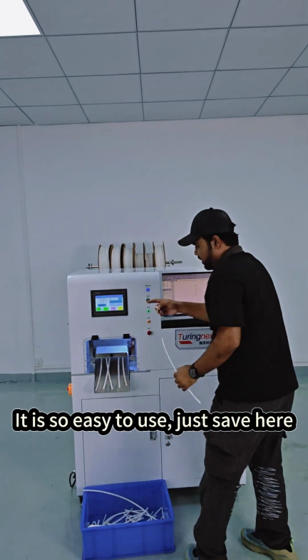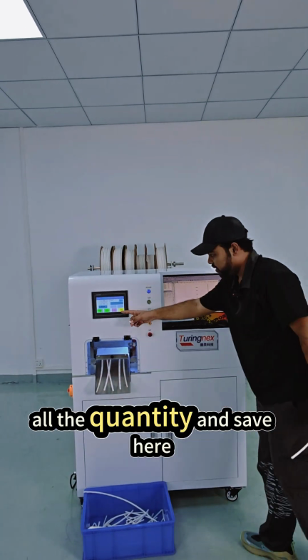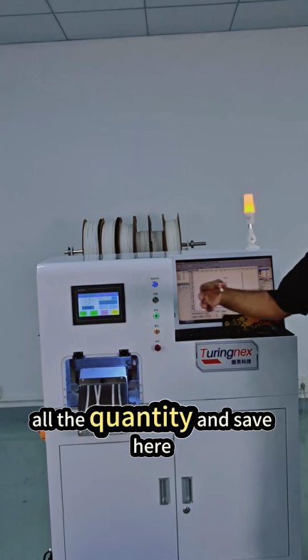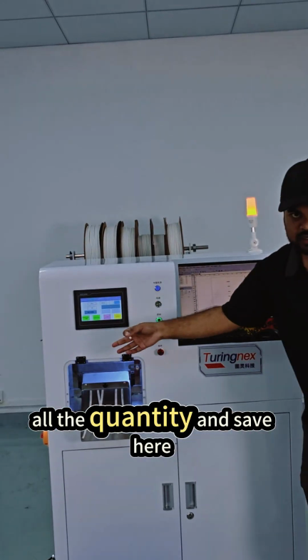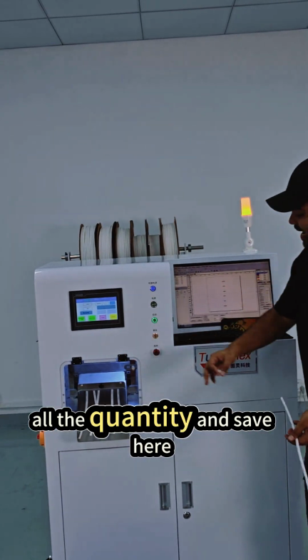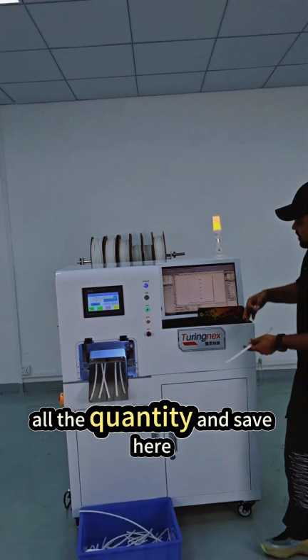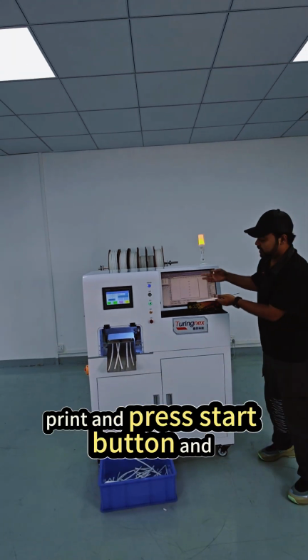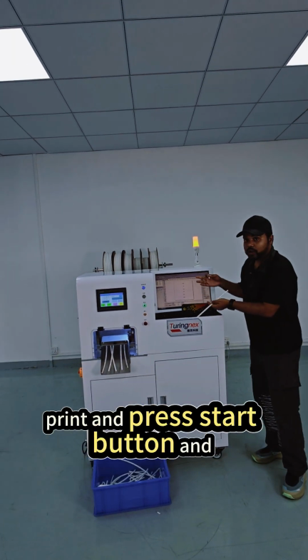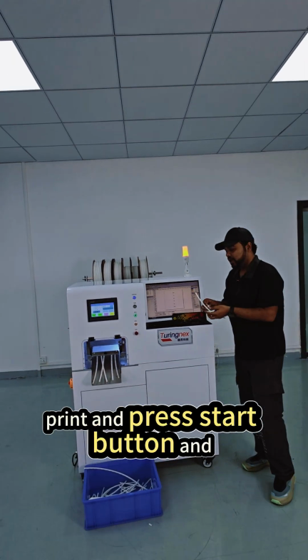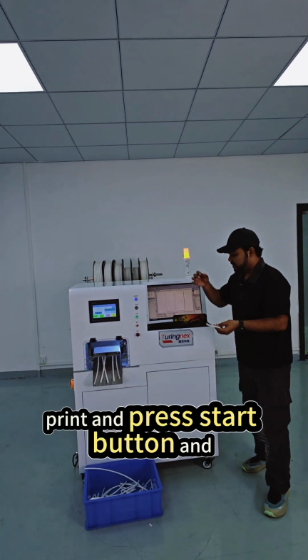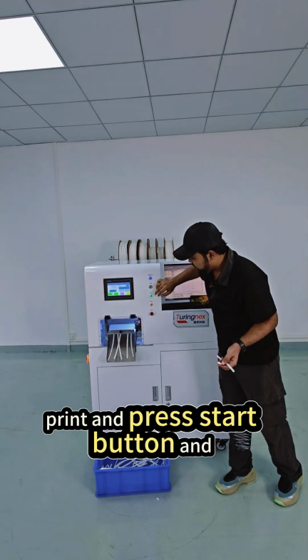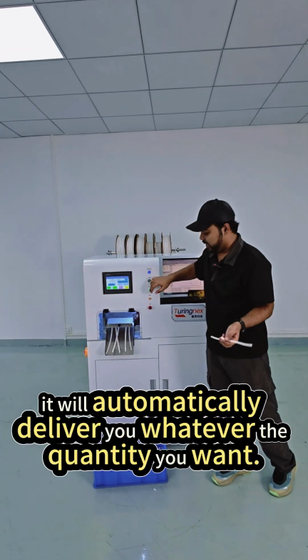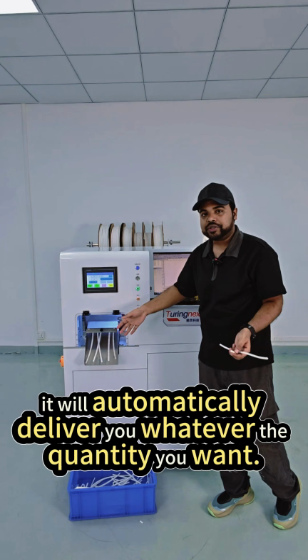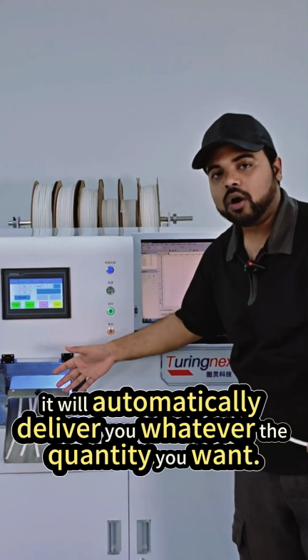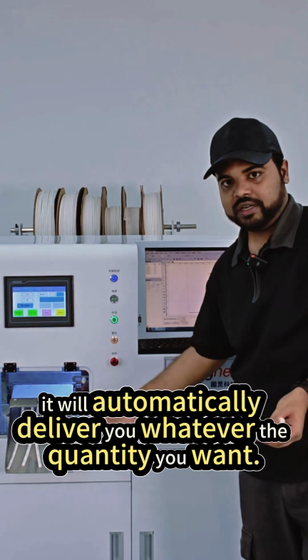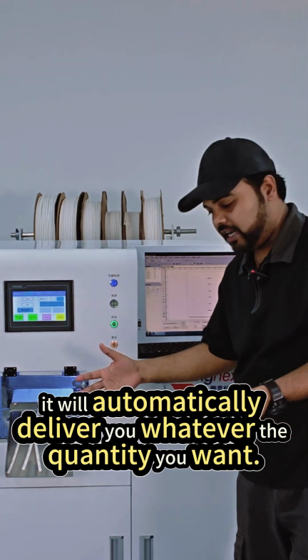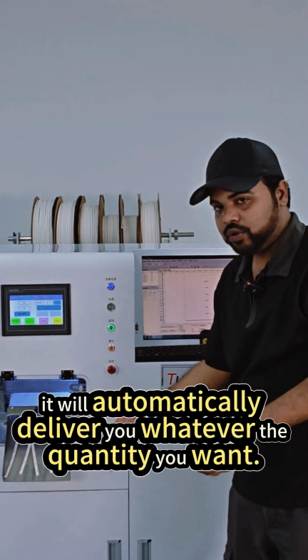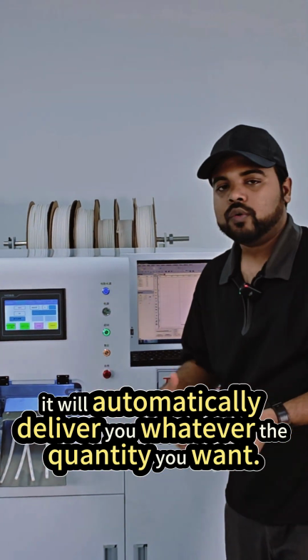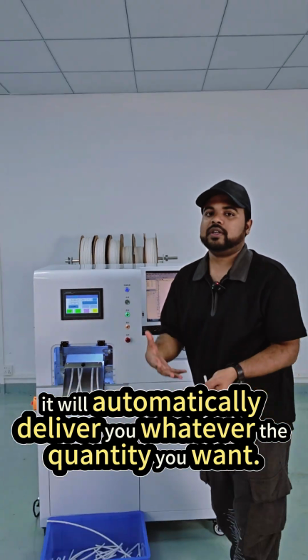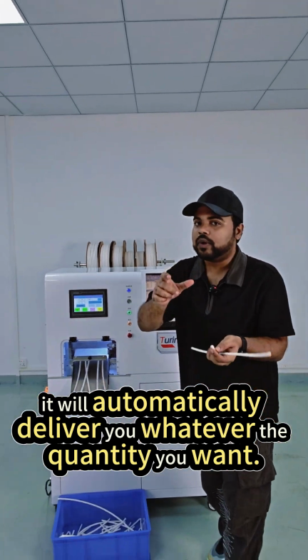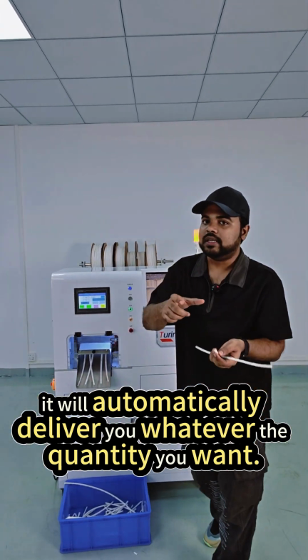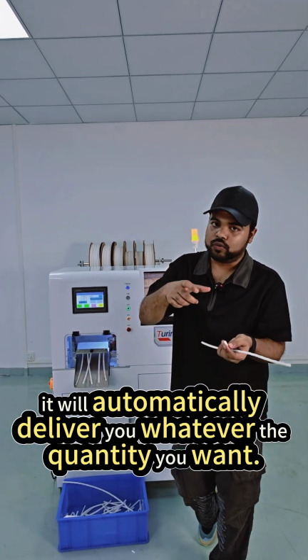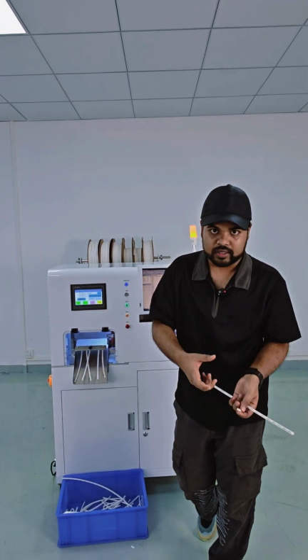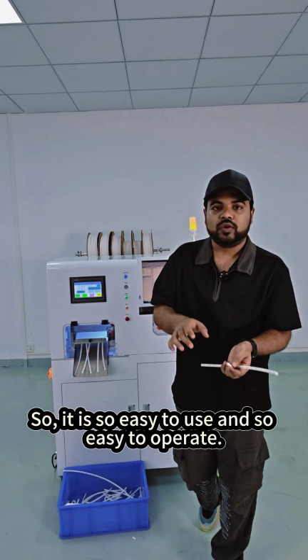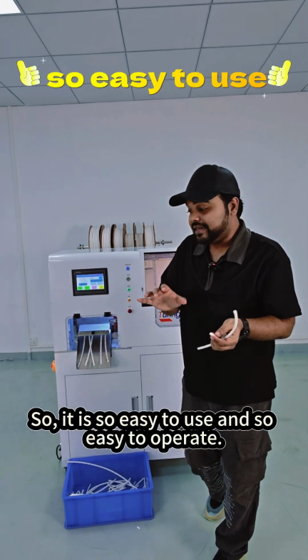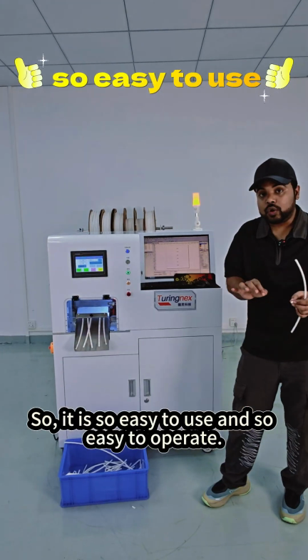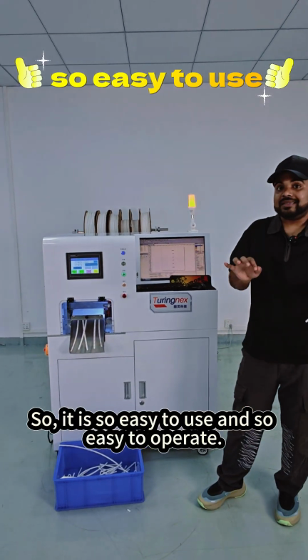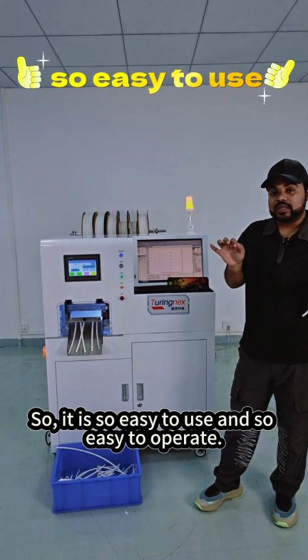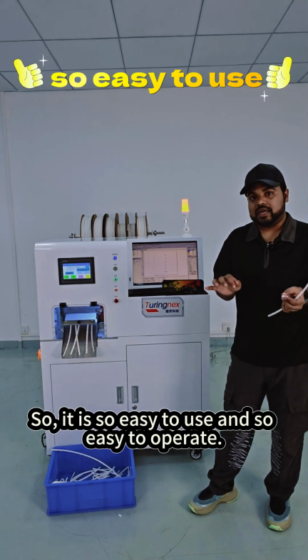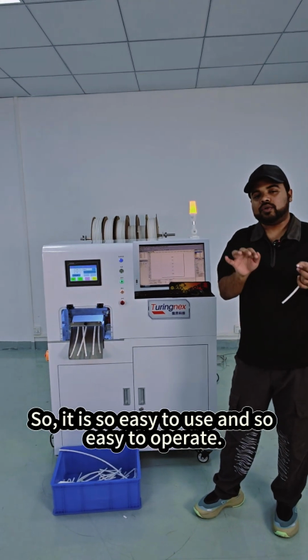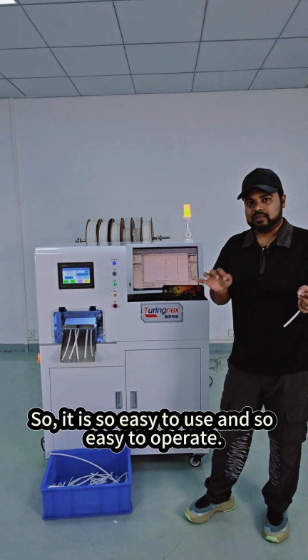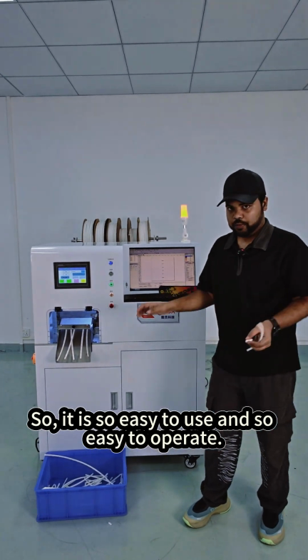It is so easy to use. Set the quantity here, and press the start button — it will automatically deliver whatever quantity you want. It is so easy to use and so easy to operate.